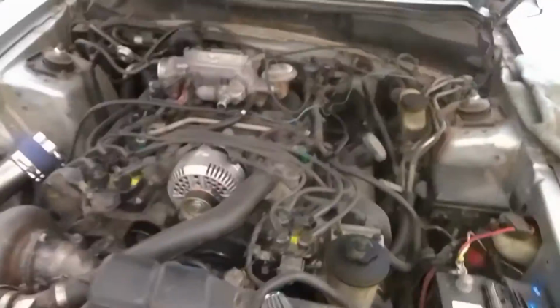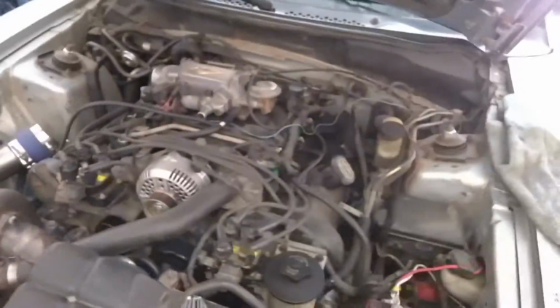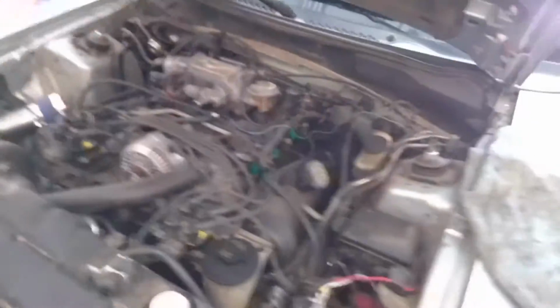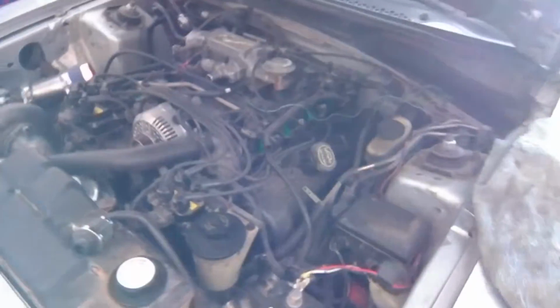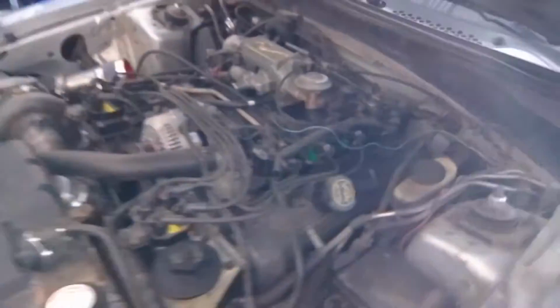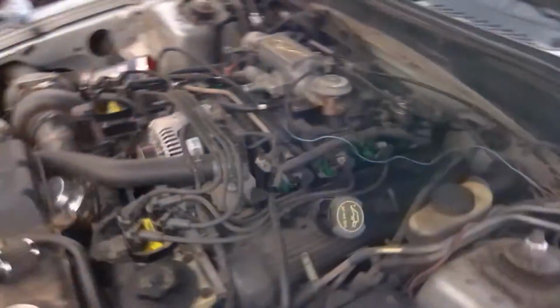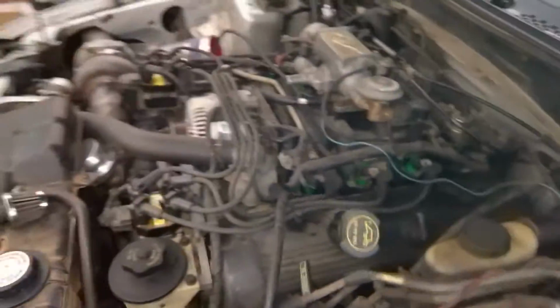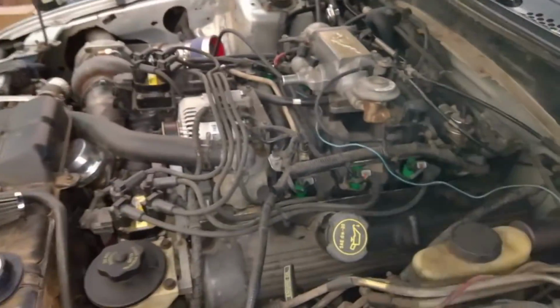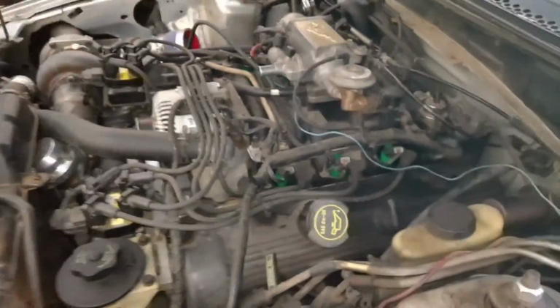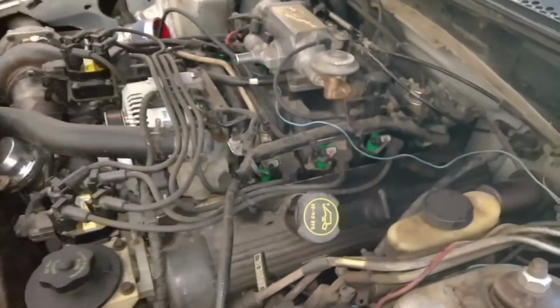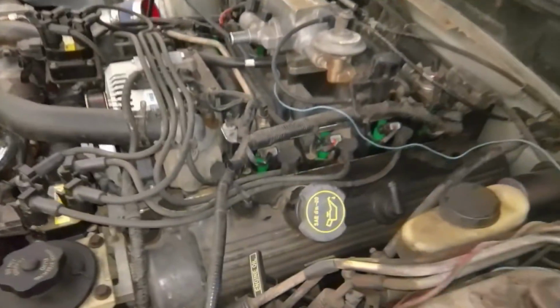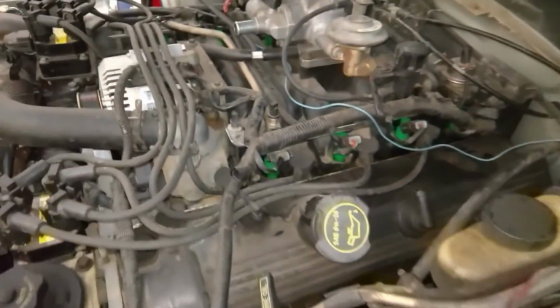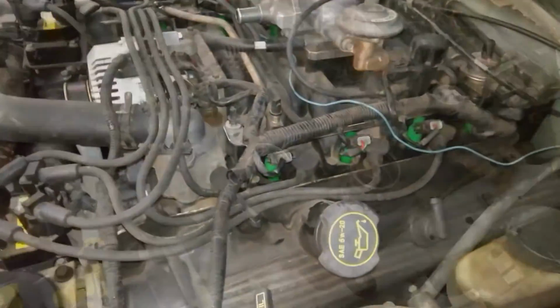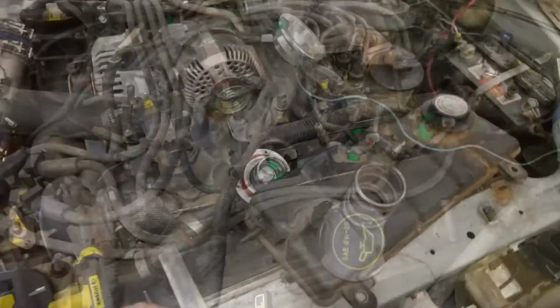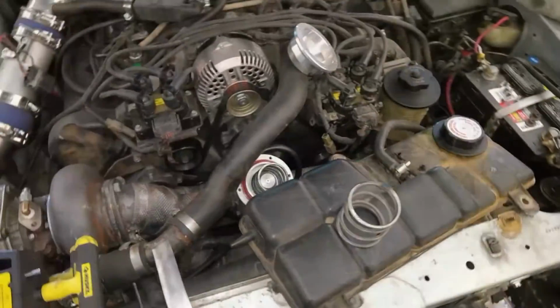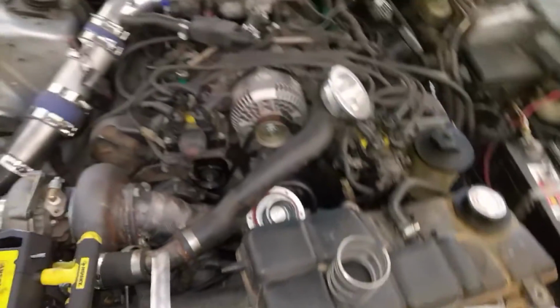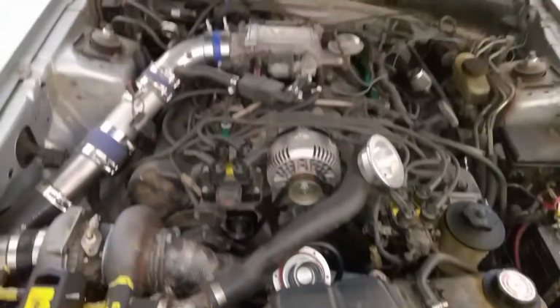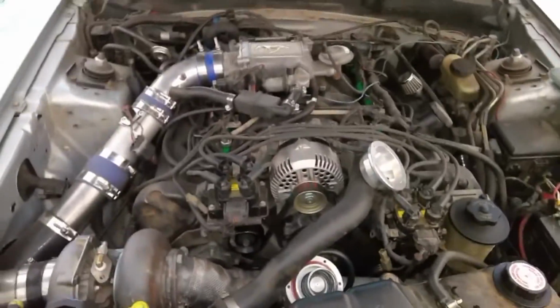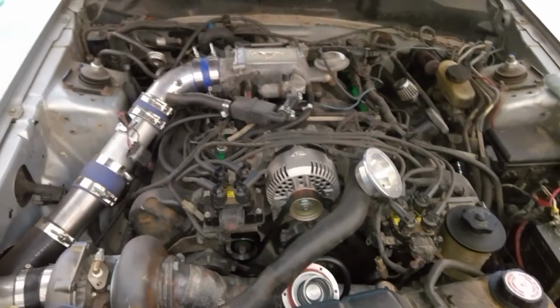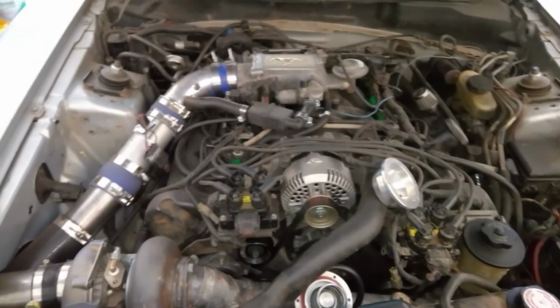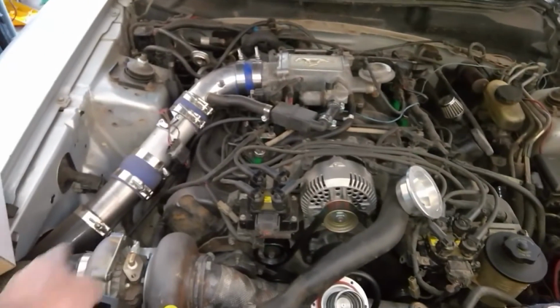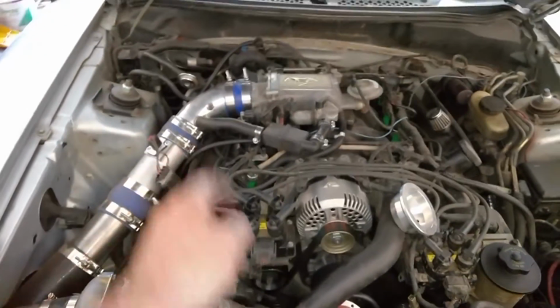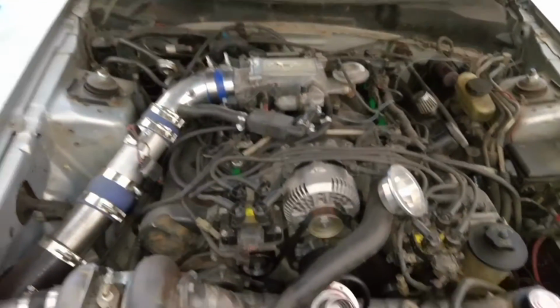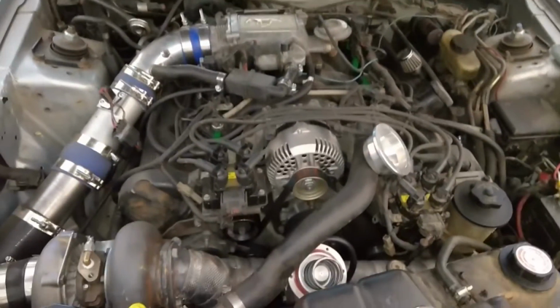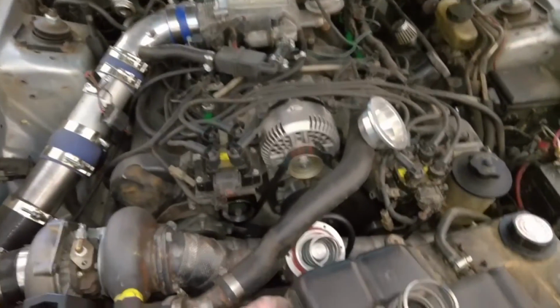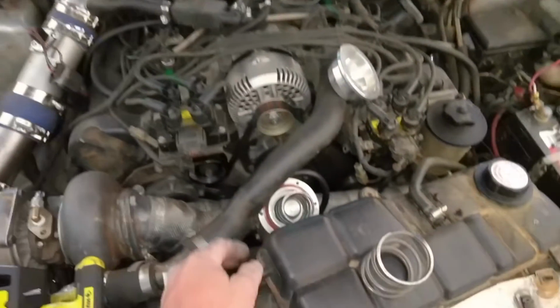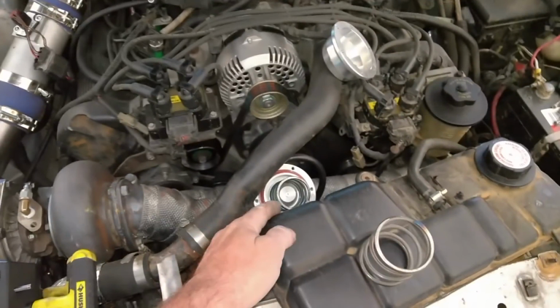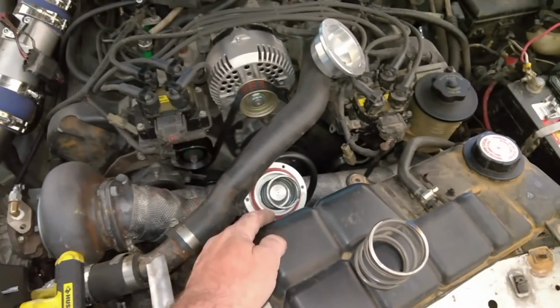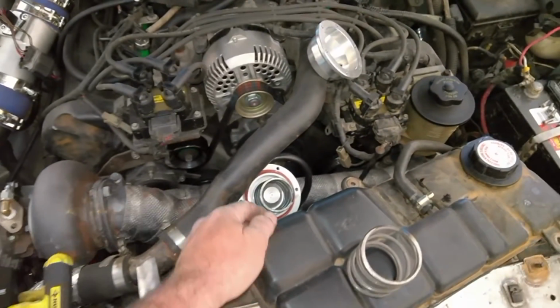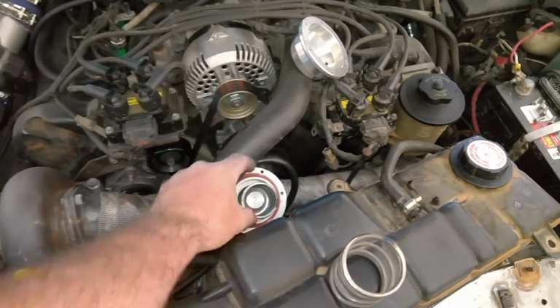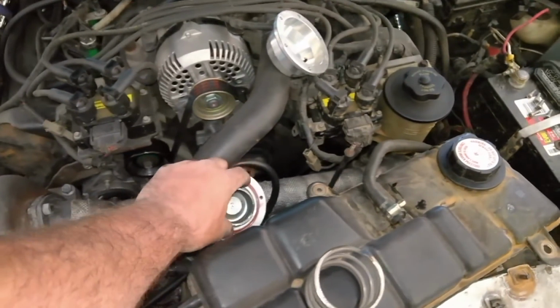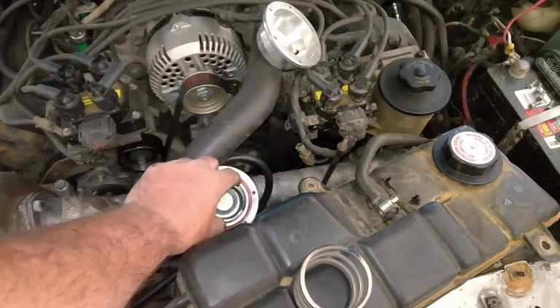This engine's got about 180,000 miles on it. Got the intake tubing back together. Now it's where the magic is made.